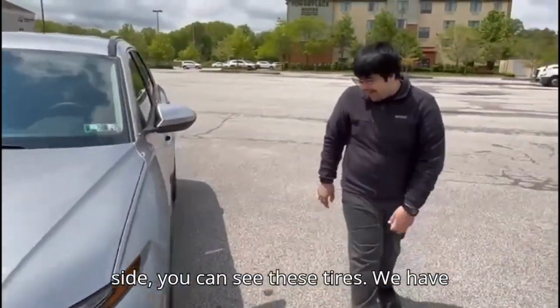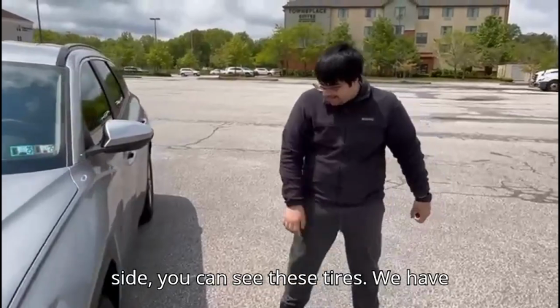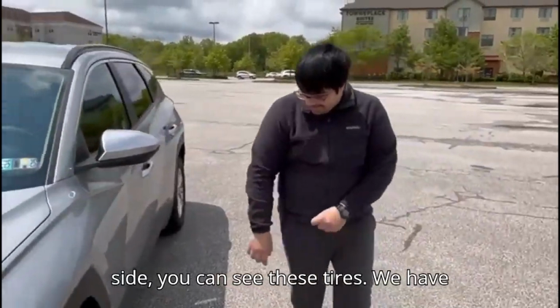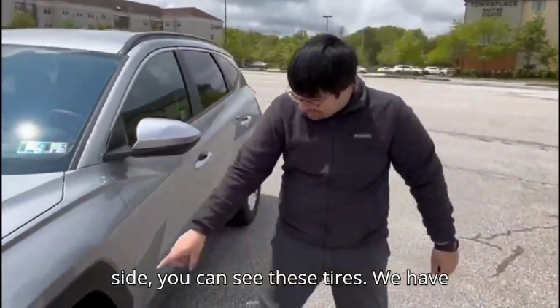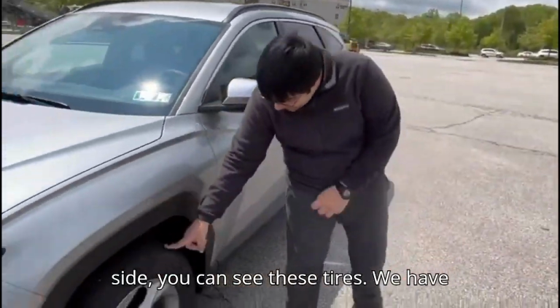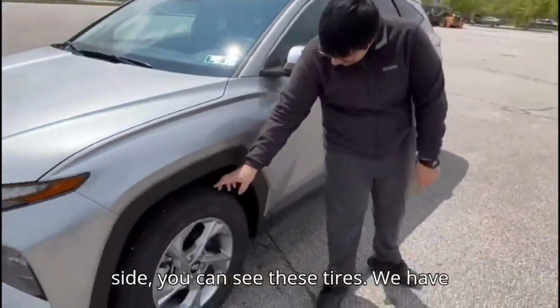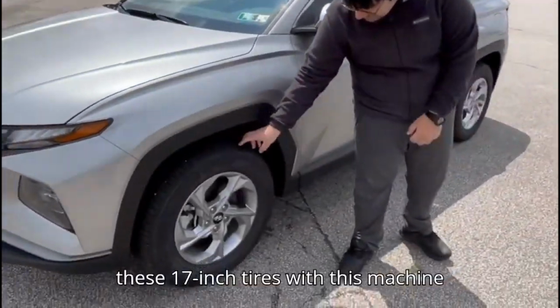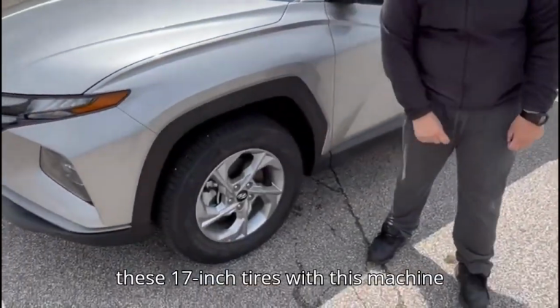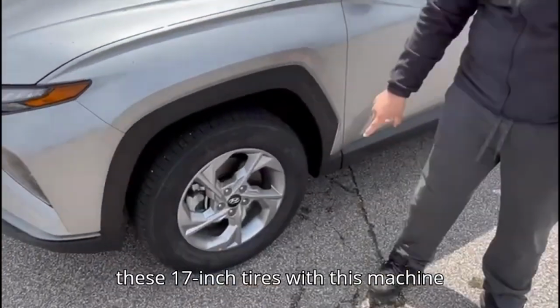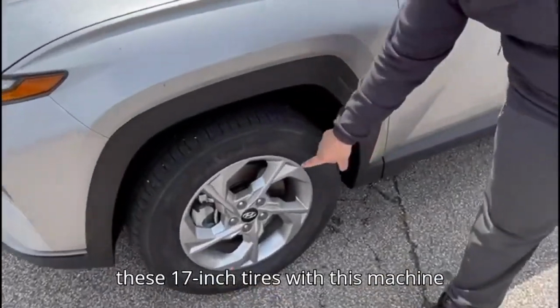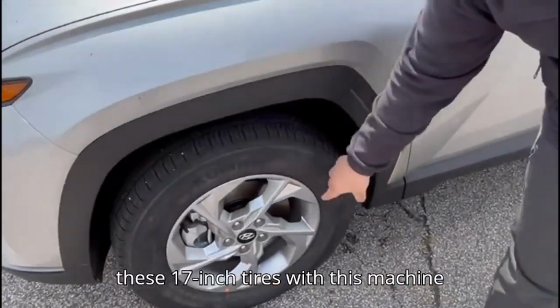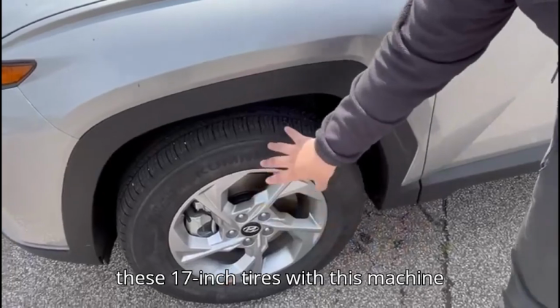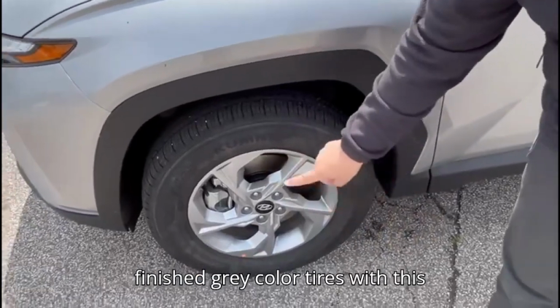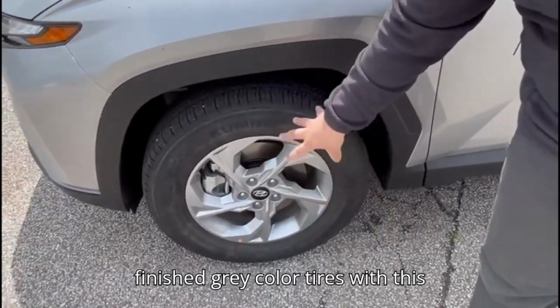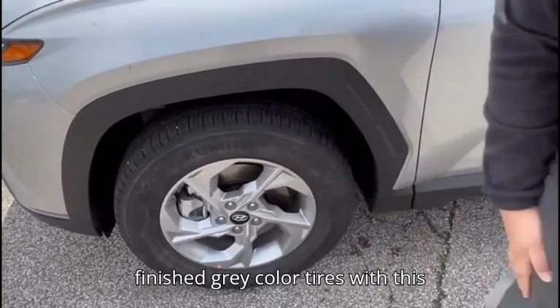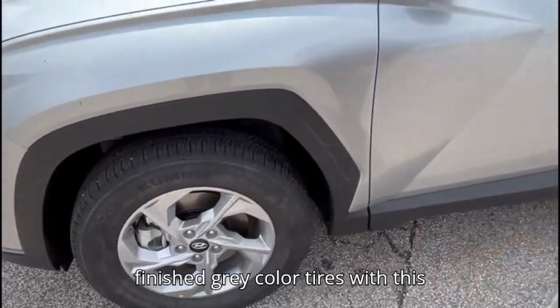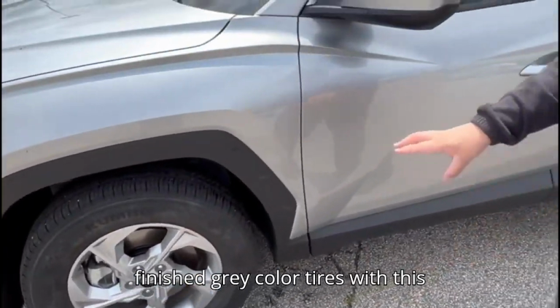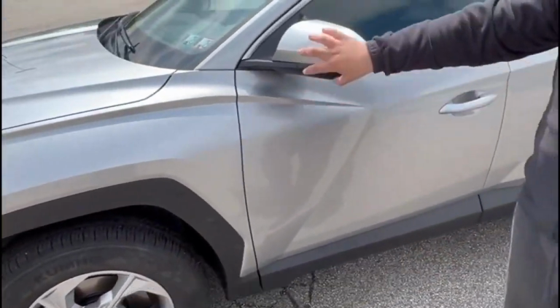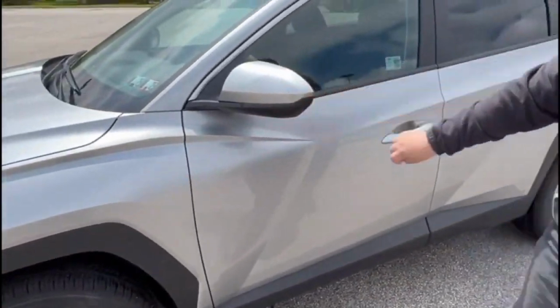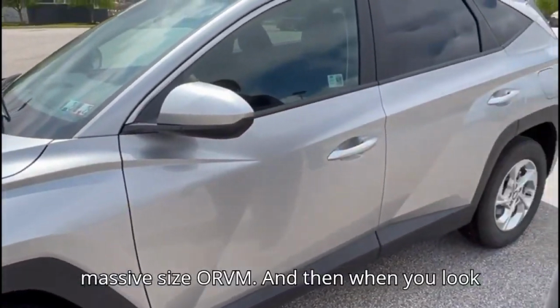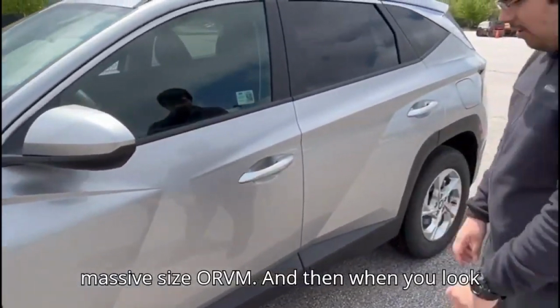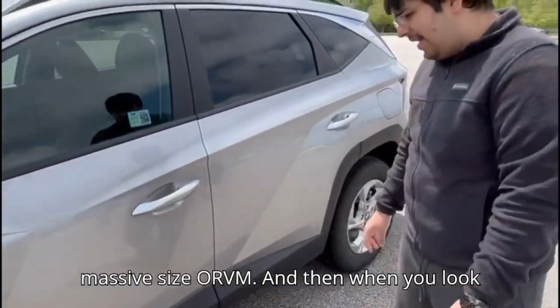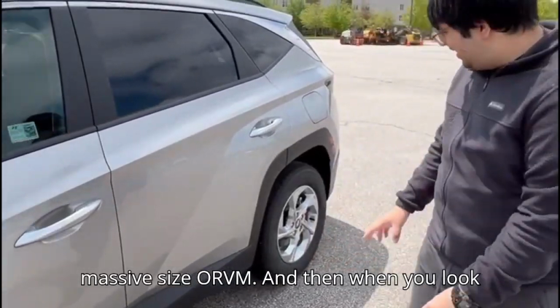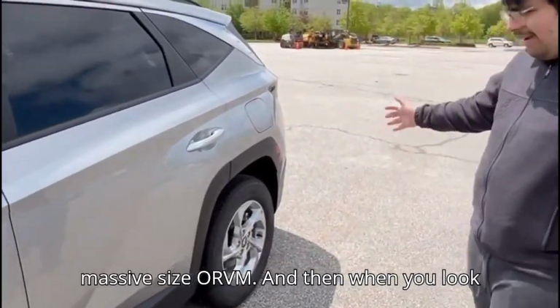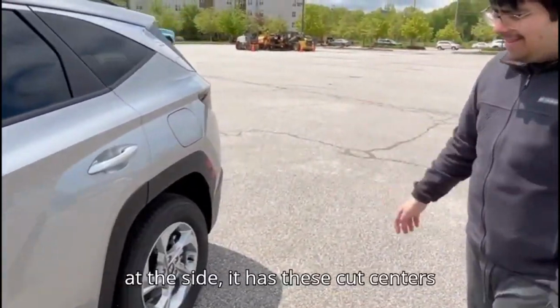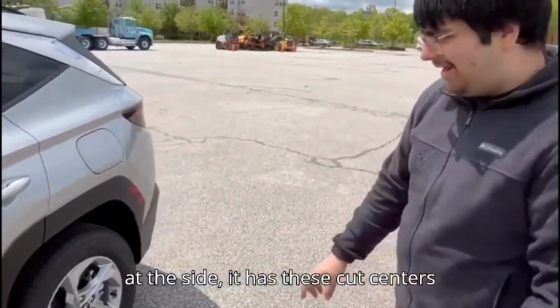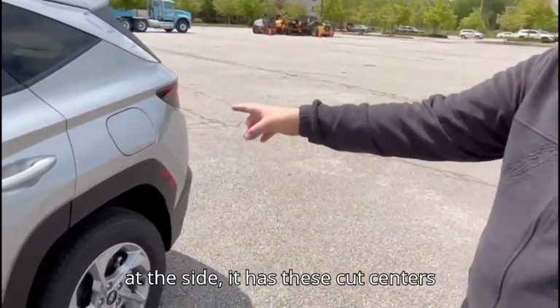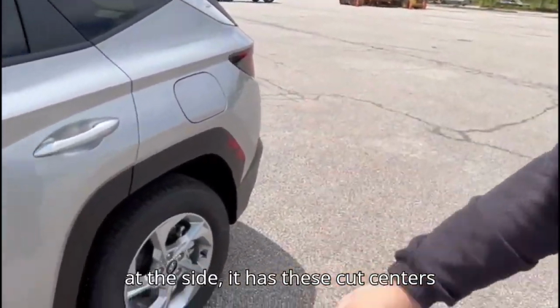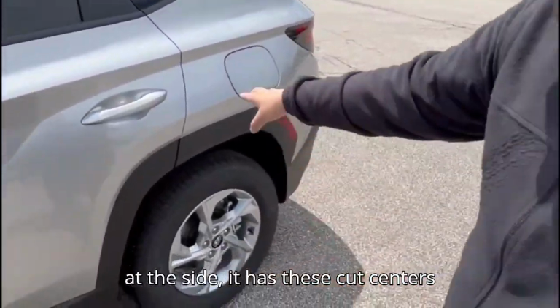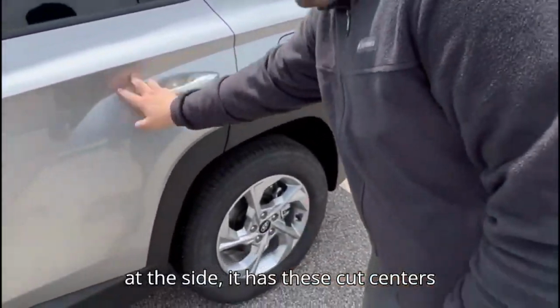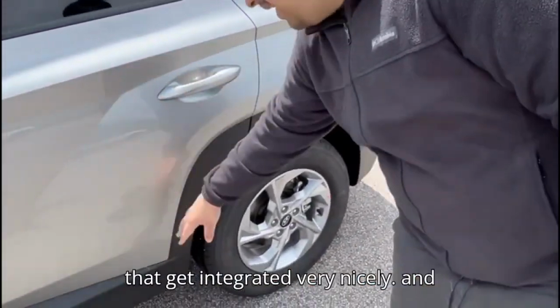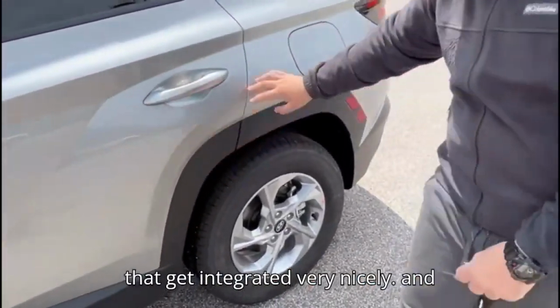Then these are our turn indicators. When you come onto the side, you can see we have these 17-inch tires with a machine-finished gray color, with this massive size alloy wheel and nice body contours that get integrated very nicely into the side profile.